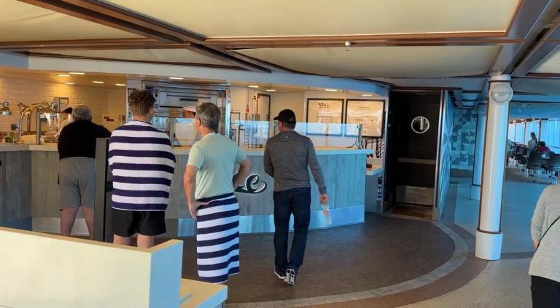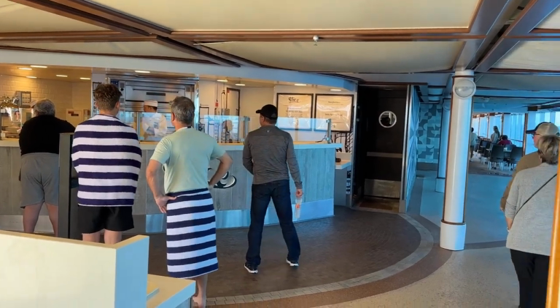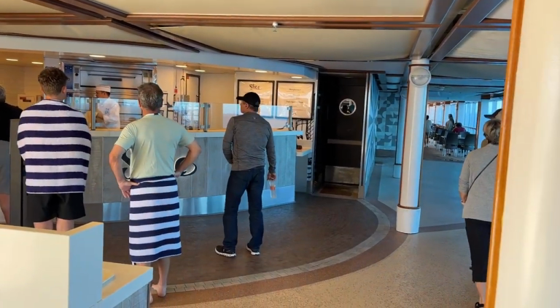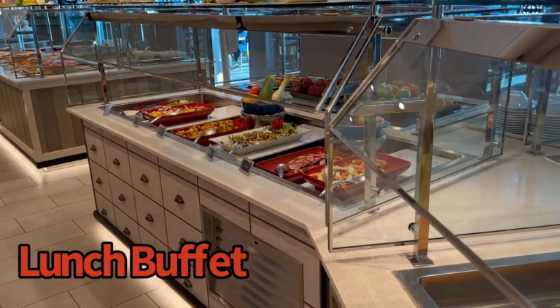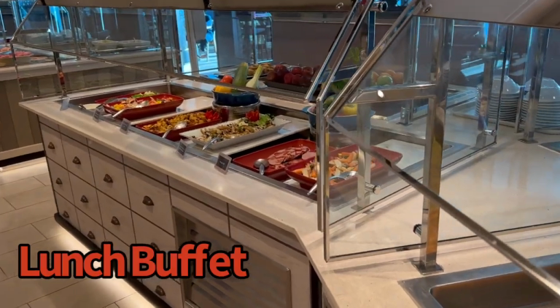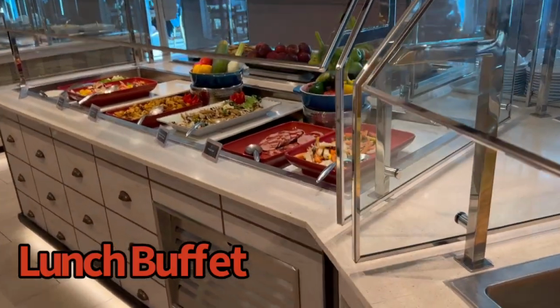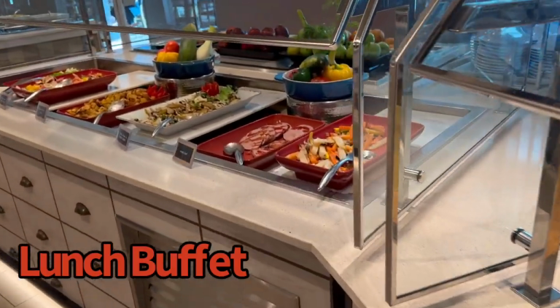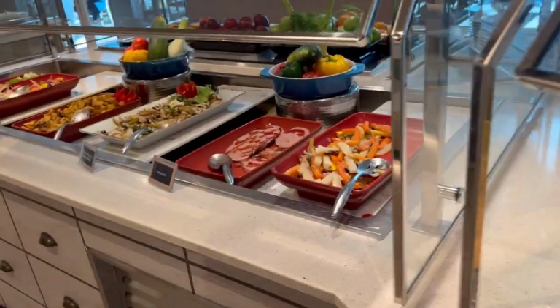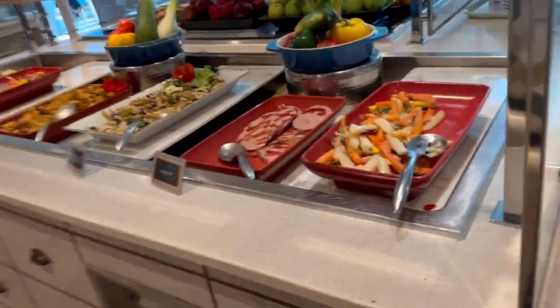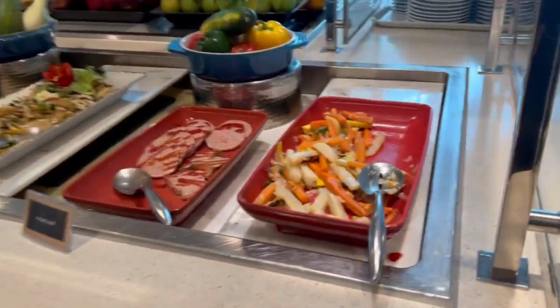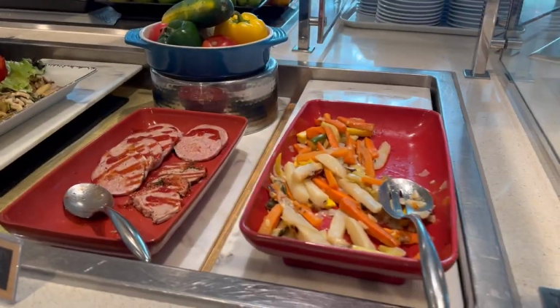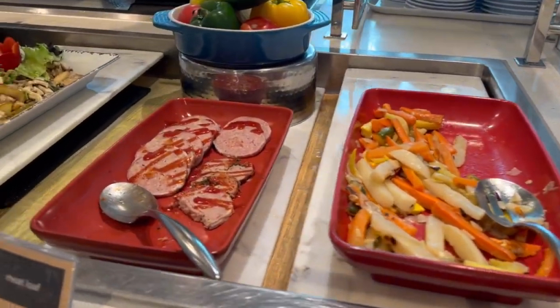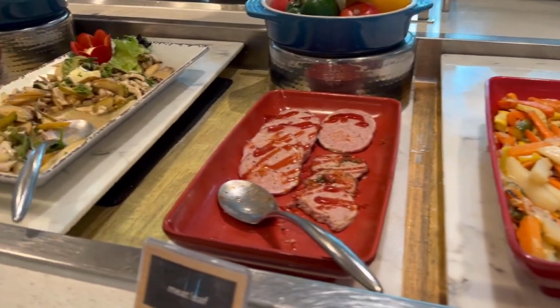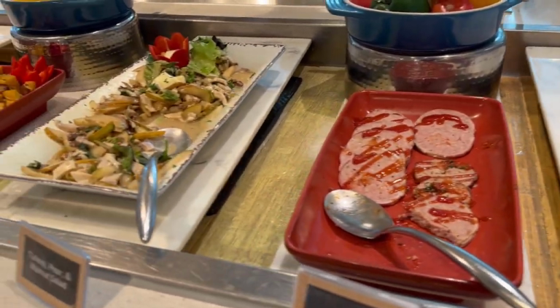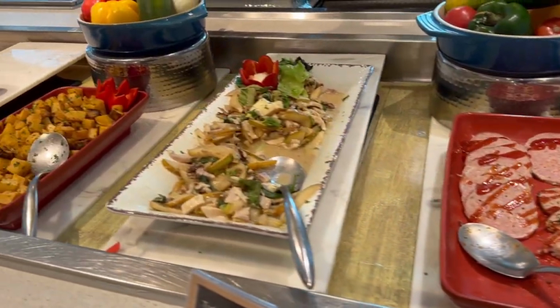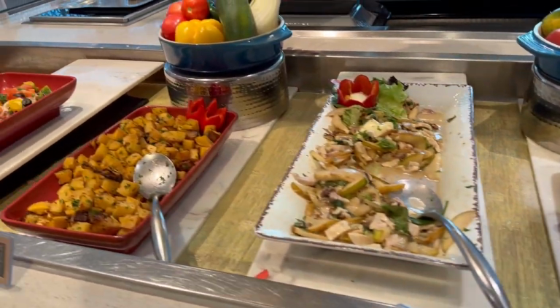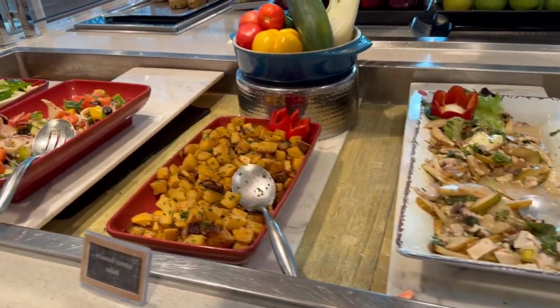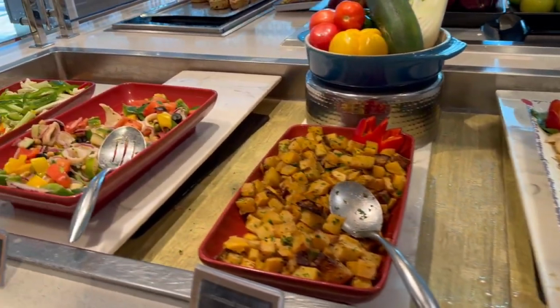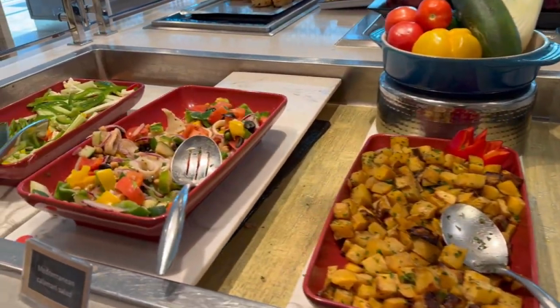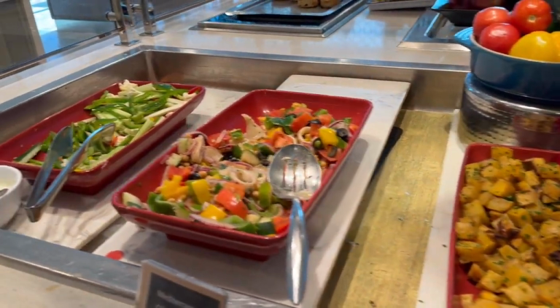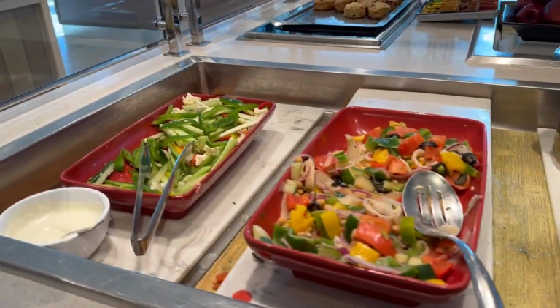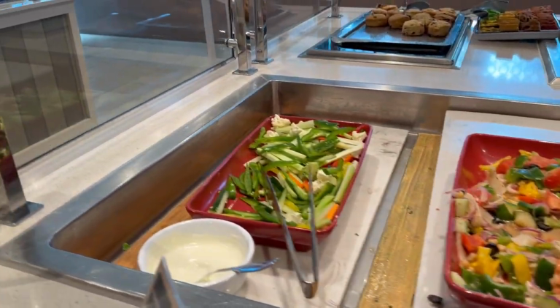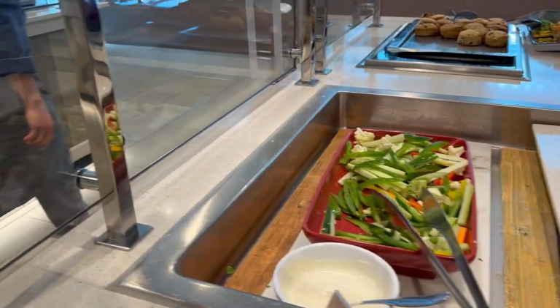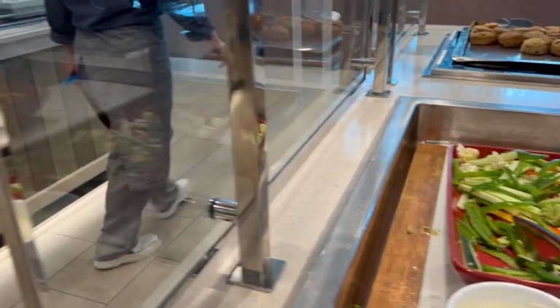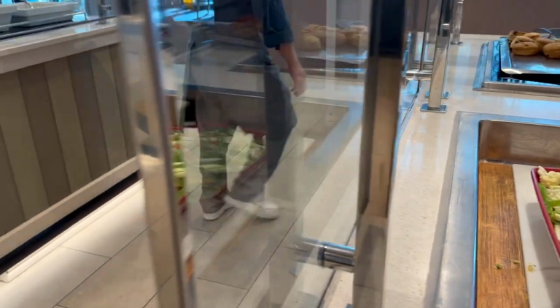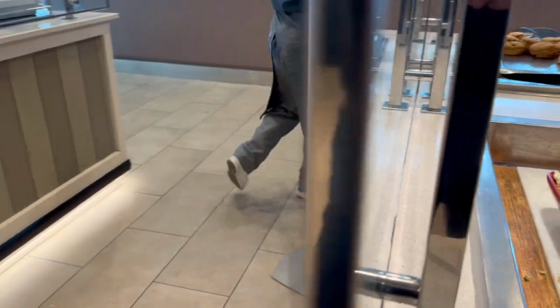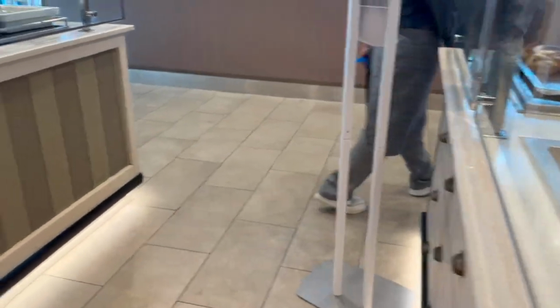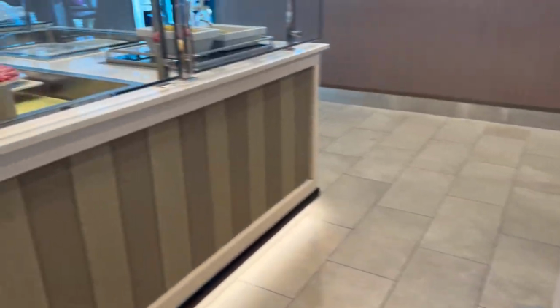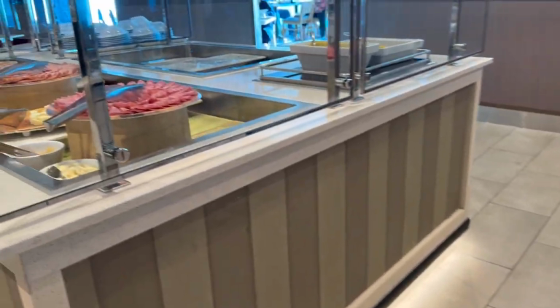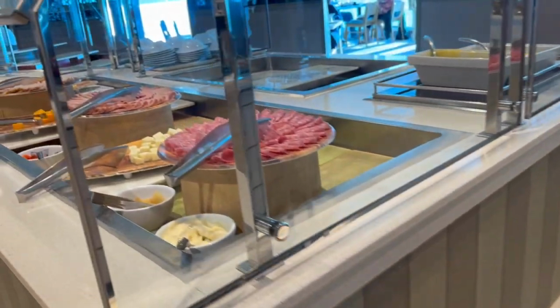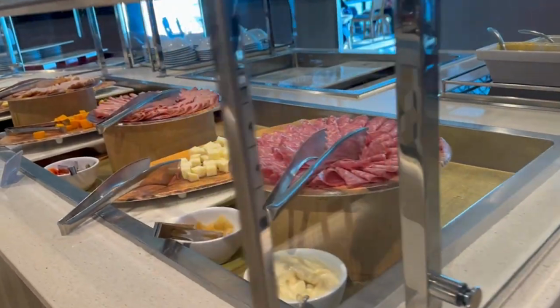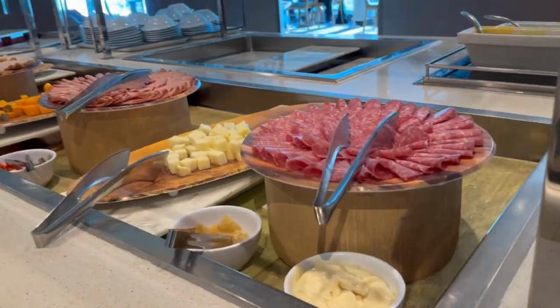I want to get a little bit closer to that lunch buffet so you can see what some of the food looks like. Again, this is some of the cold options — I told you before, there were a lot of different cold options.